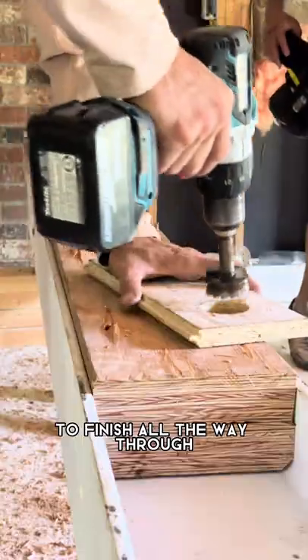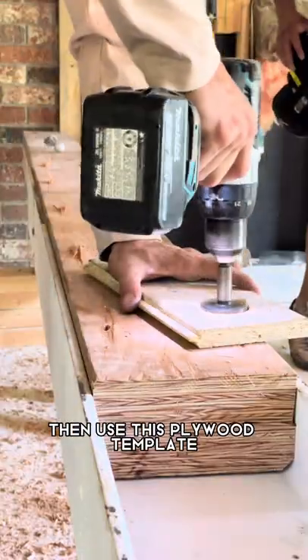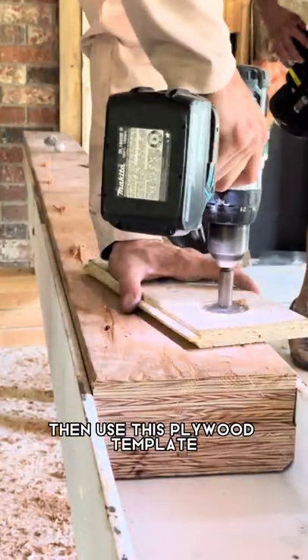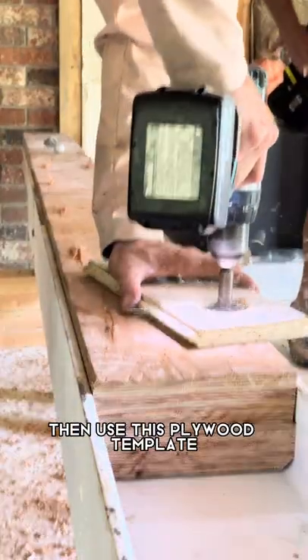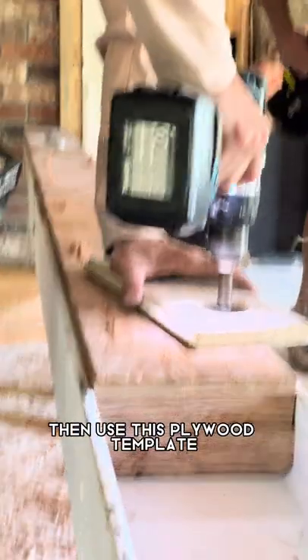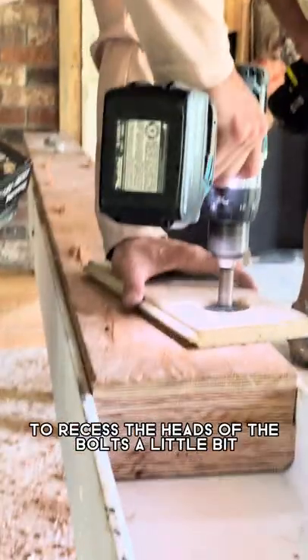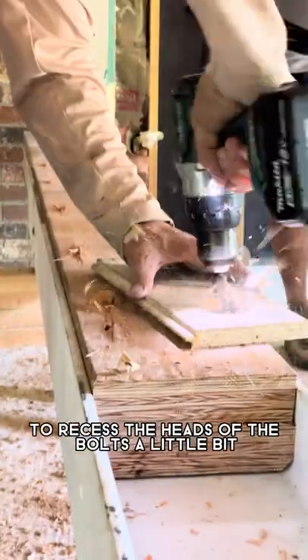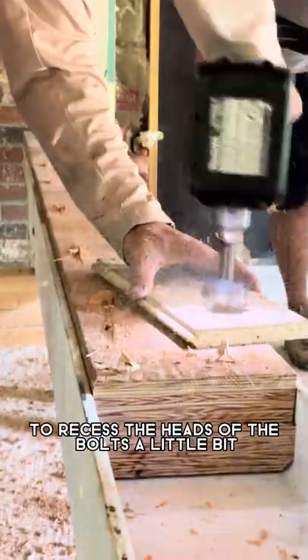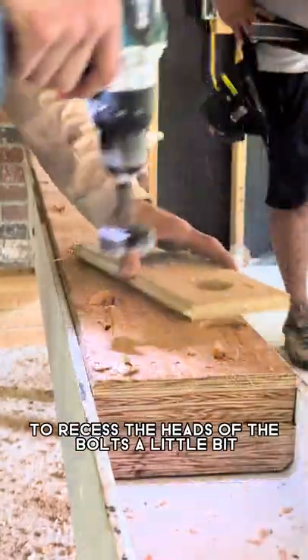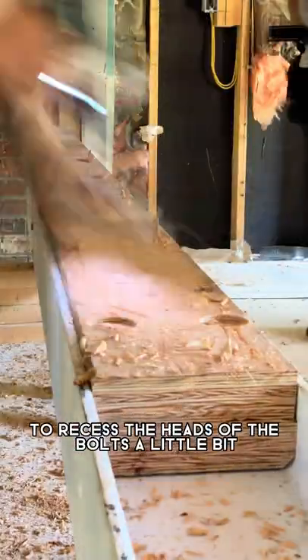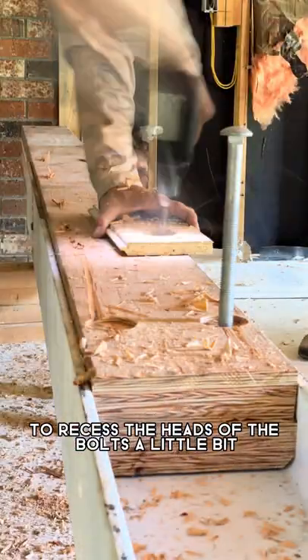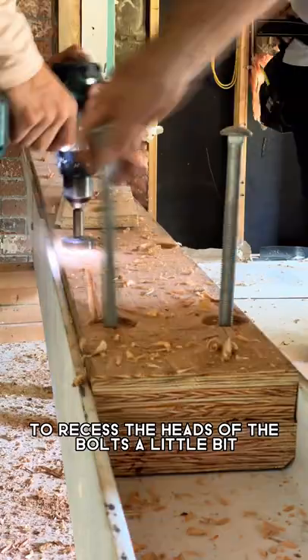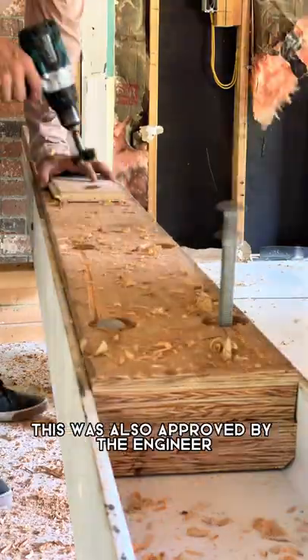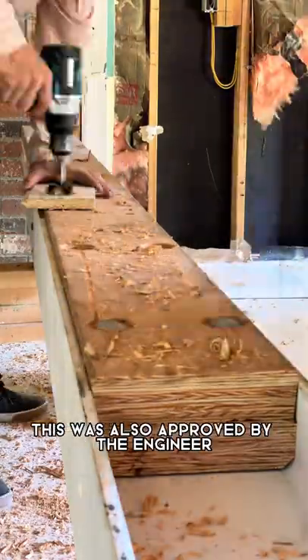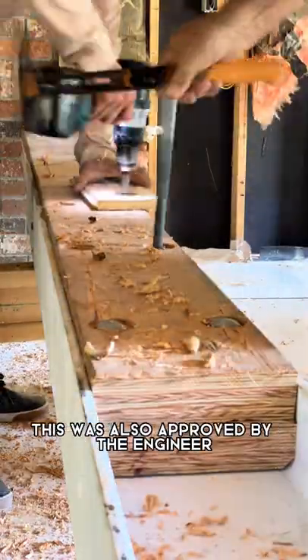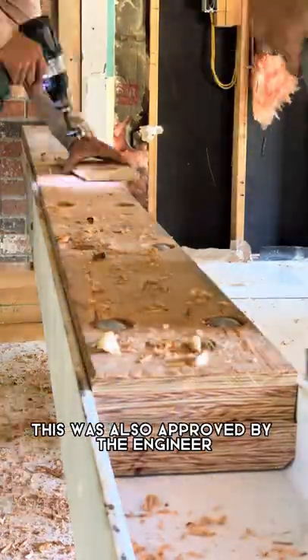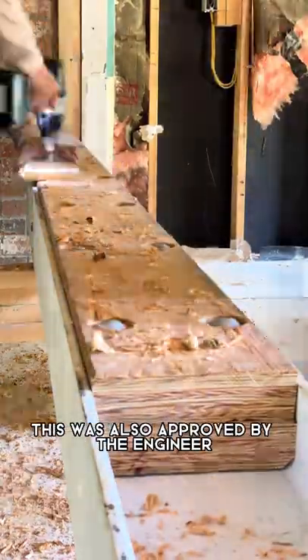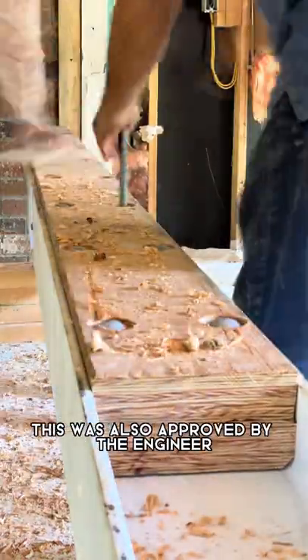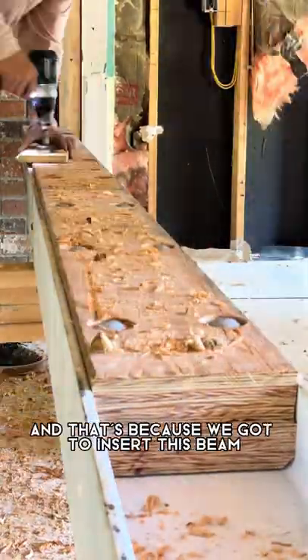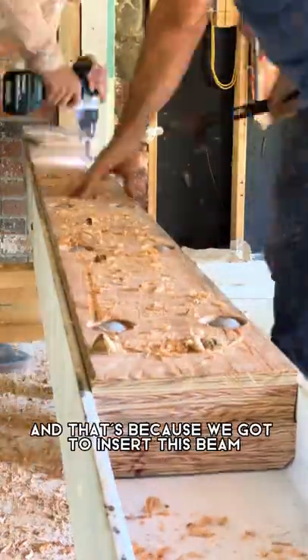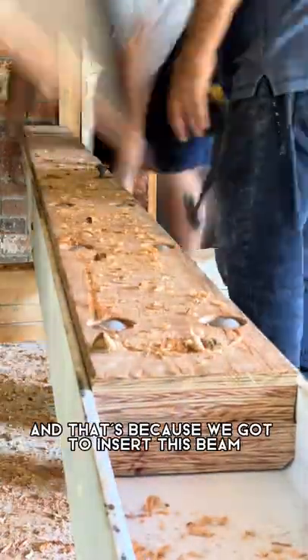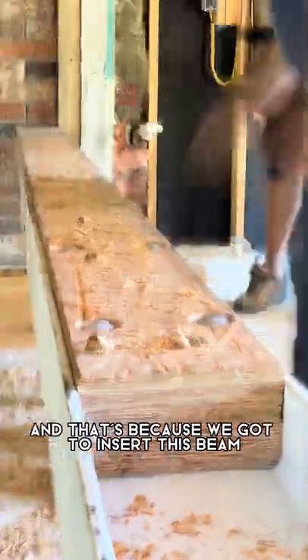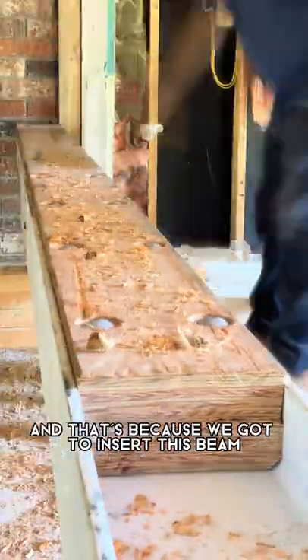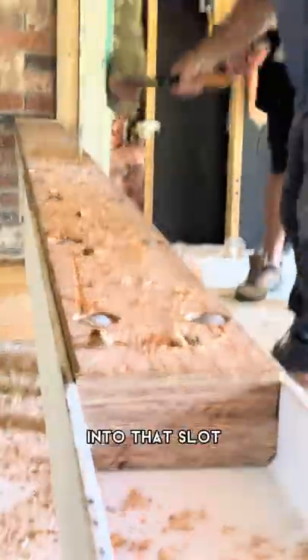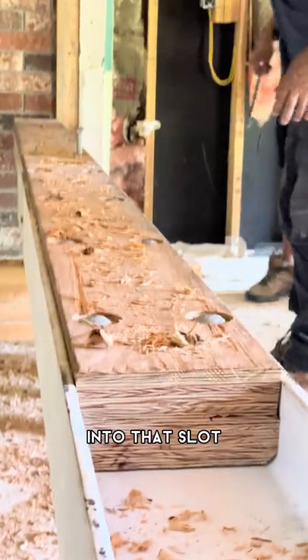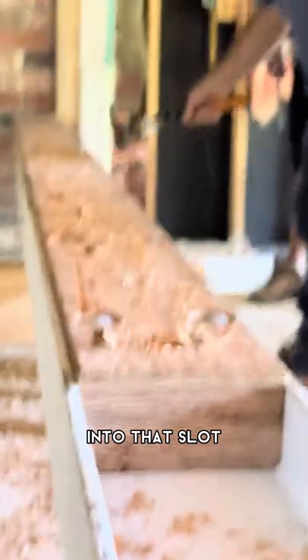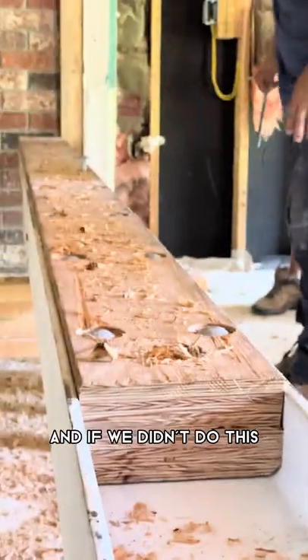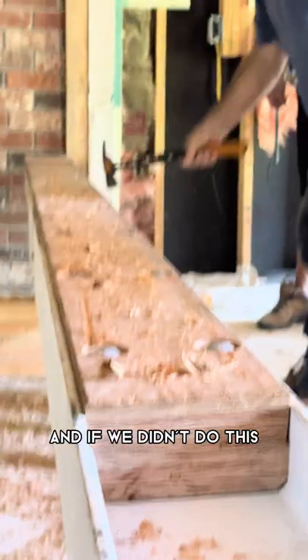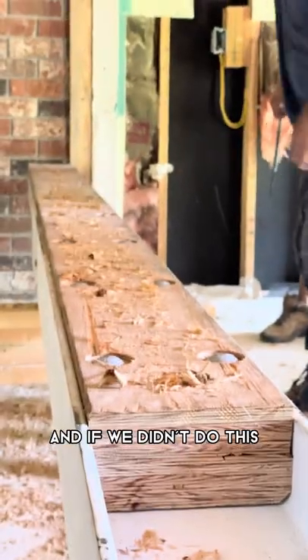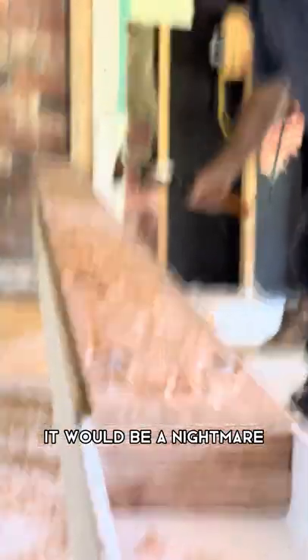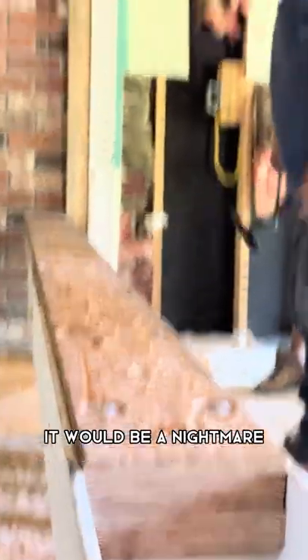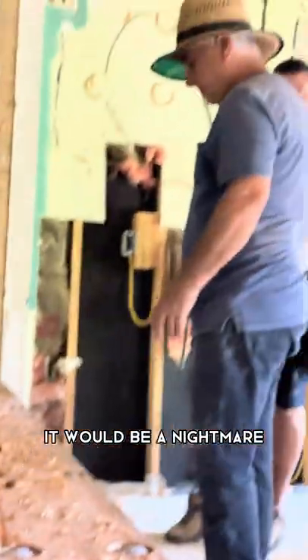I'll then use this plywood template to recess the heads of the bolts a little bit. This was also approved by the engineer, and that's because we've got to insert this beam into that slot — and if we didn't do this, it would be a nightmare.